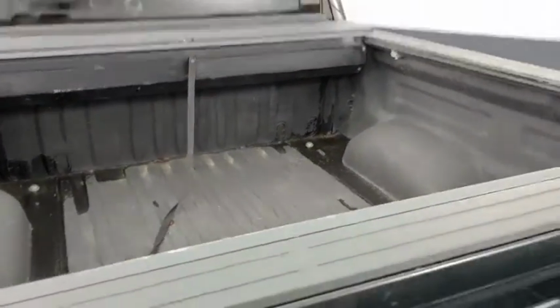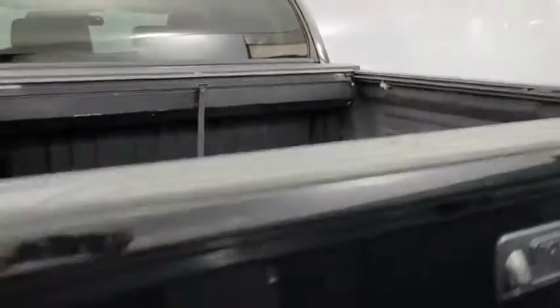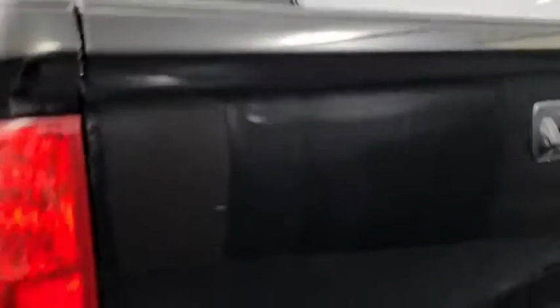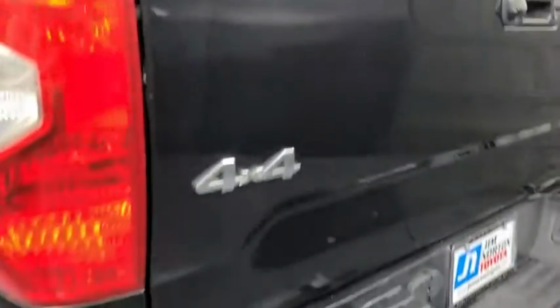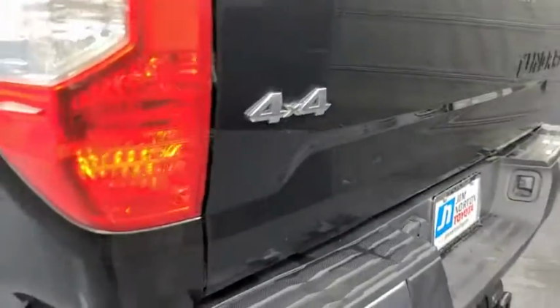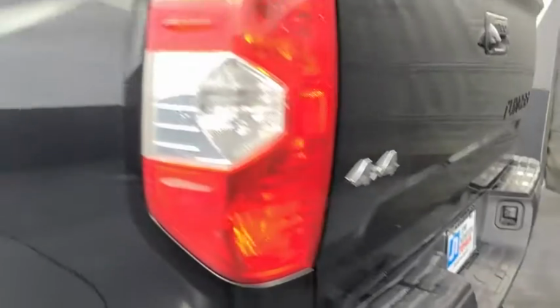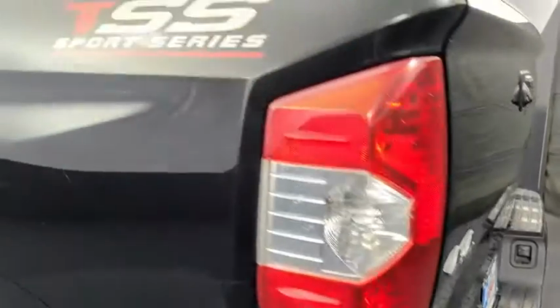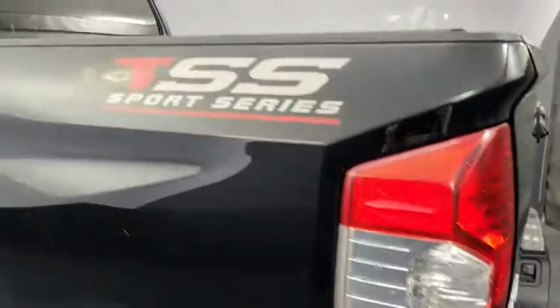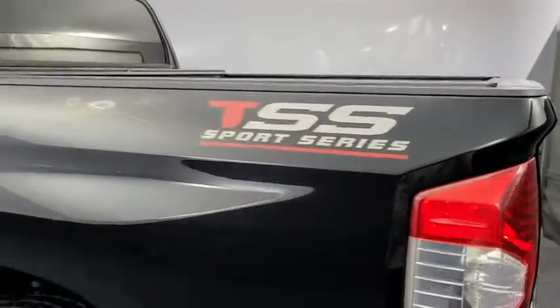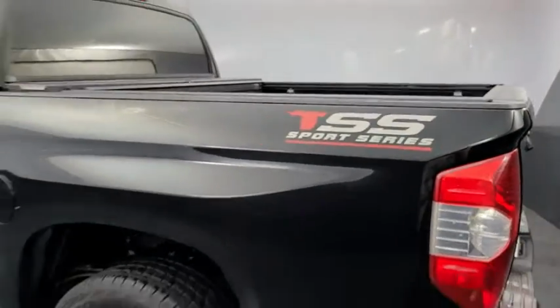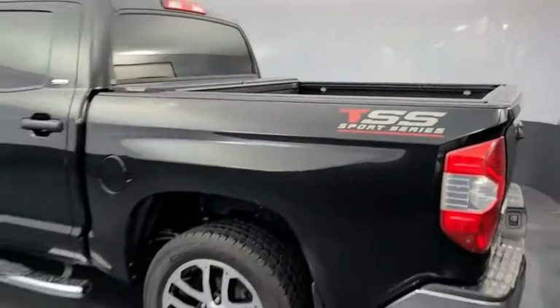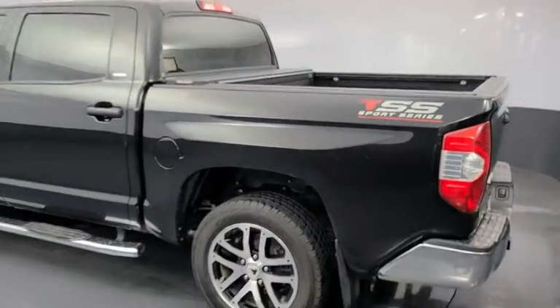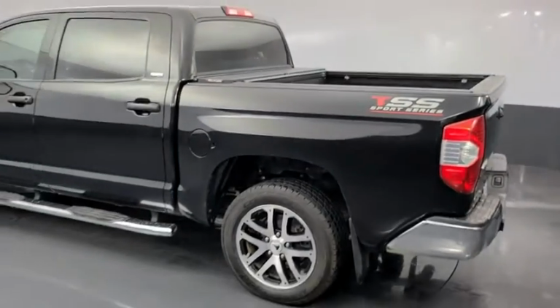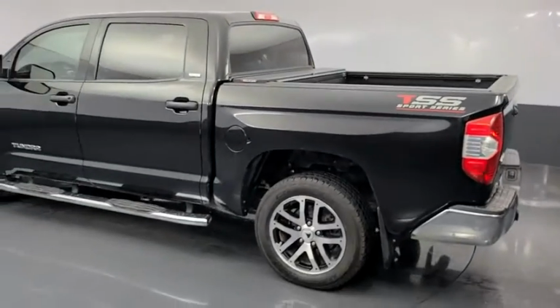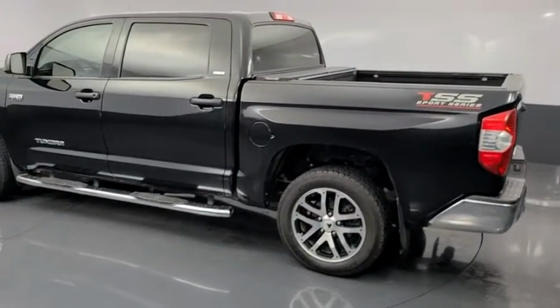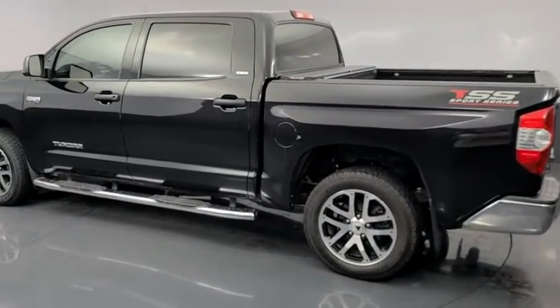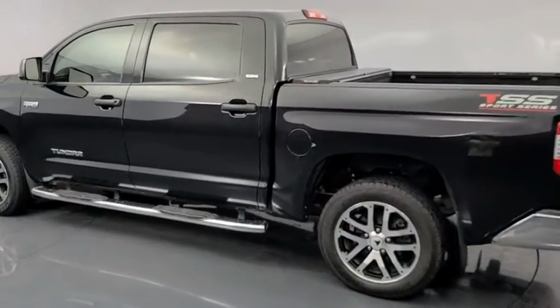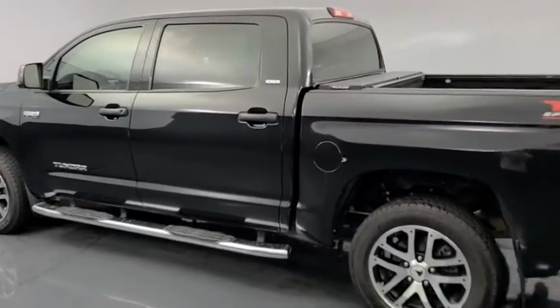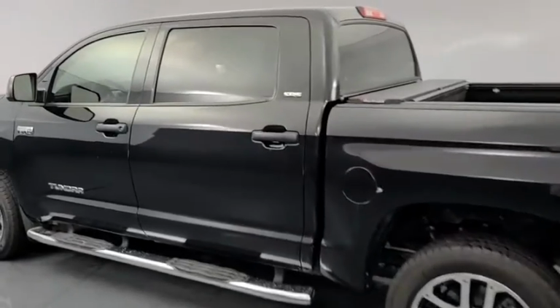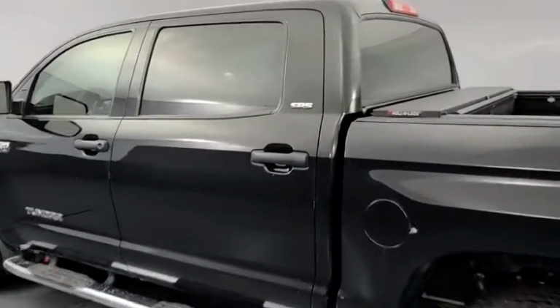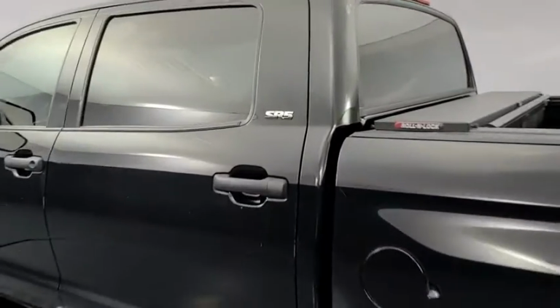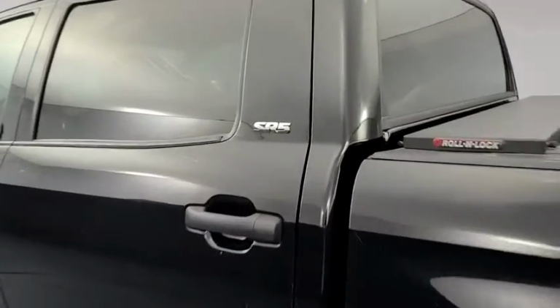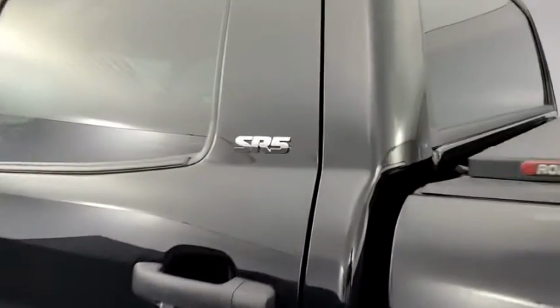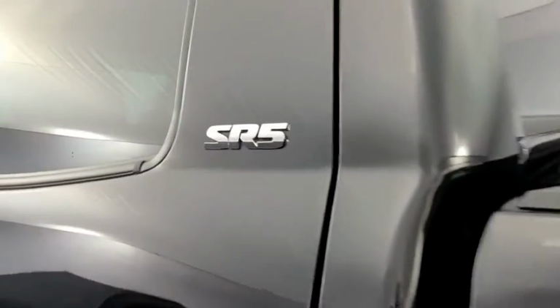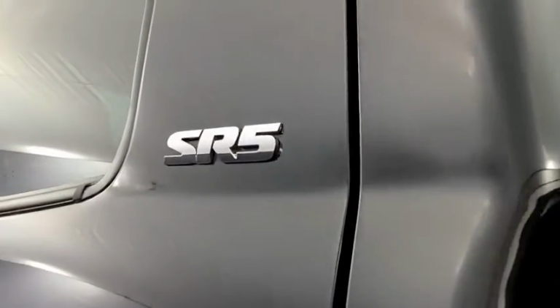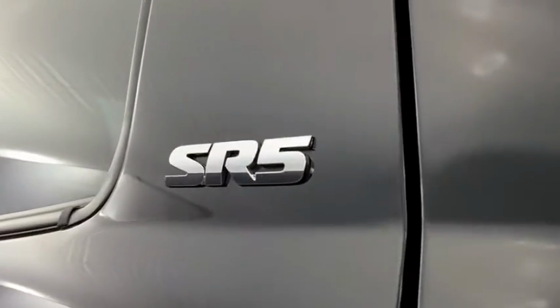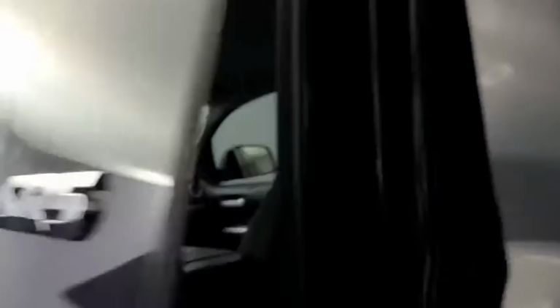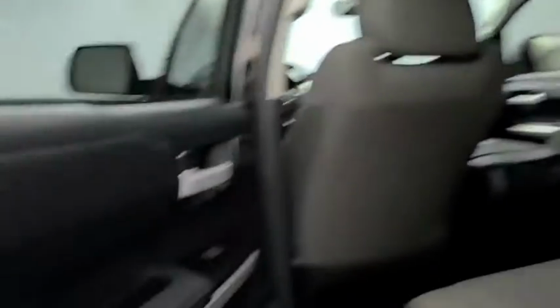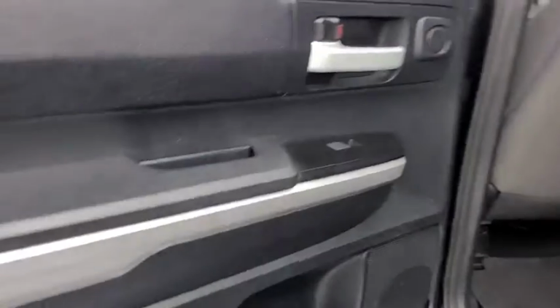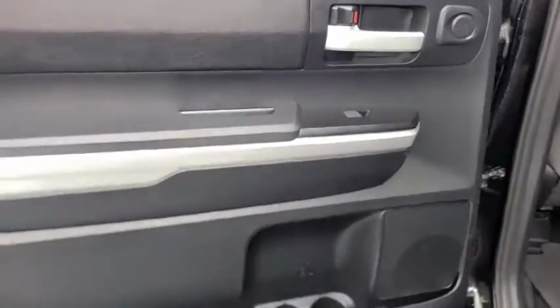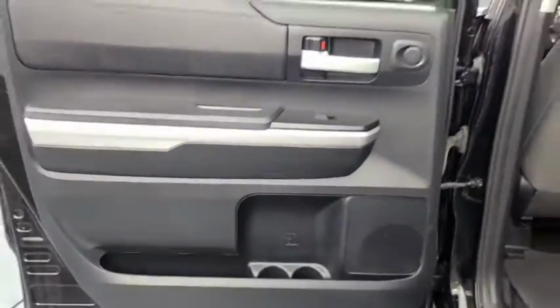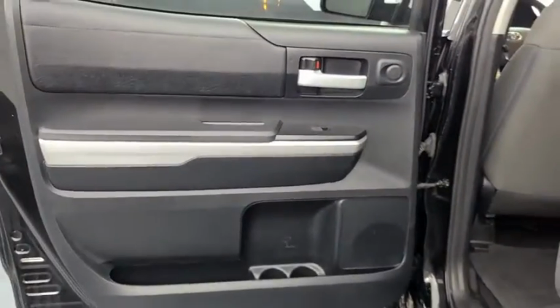This vehicle has less than 40,000 miles. Here are some of this vehicle's great options: tow hitch, running boards, traction control, keyless entry, Bluetooth, dual airbags, alloy wheels, power steering, and four-wheel disc brakes.